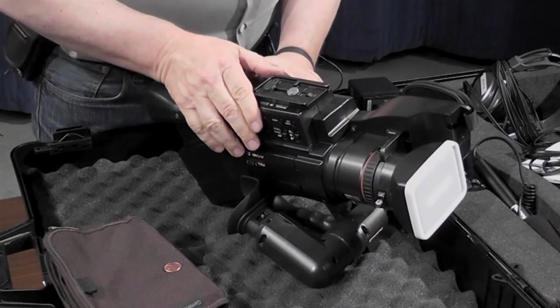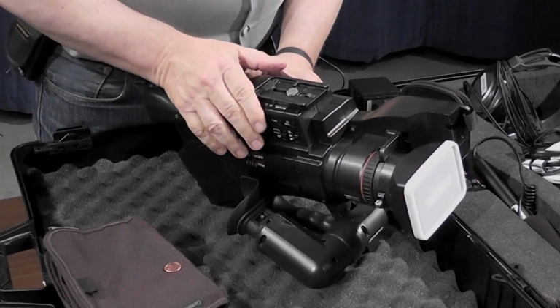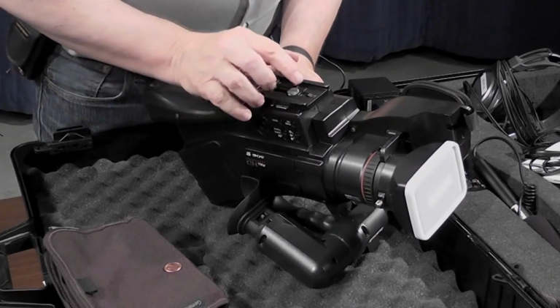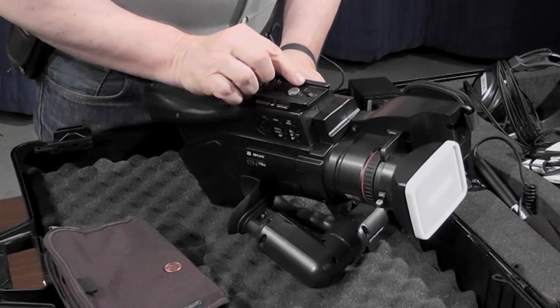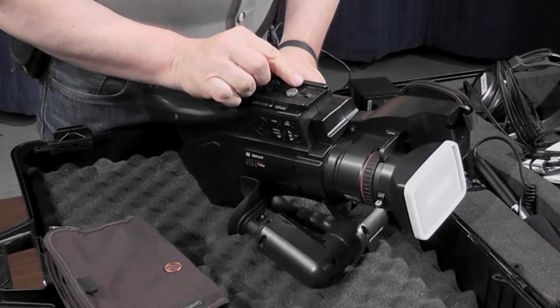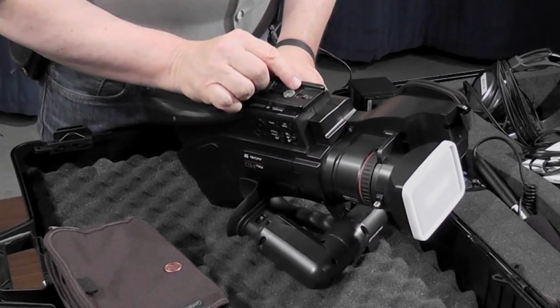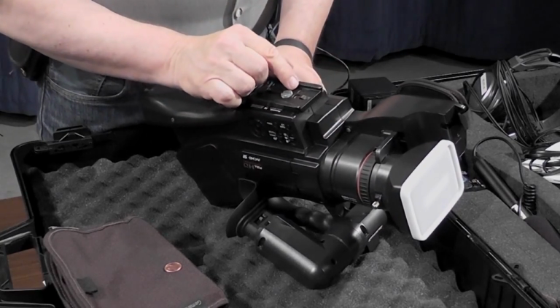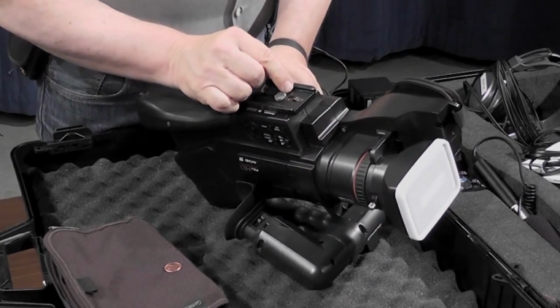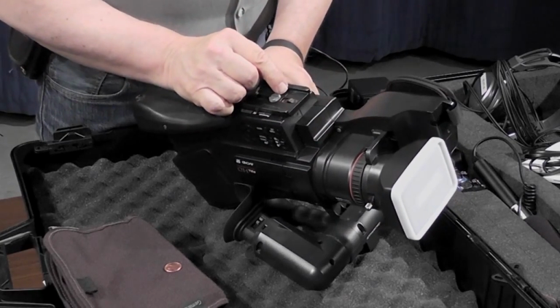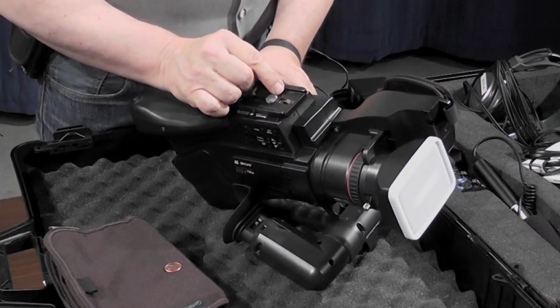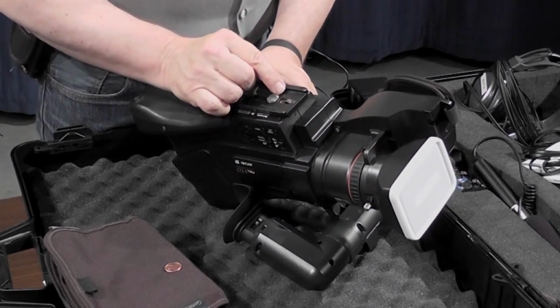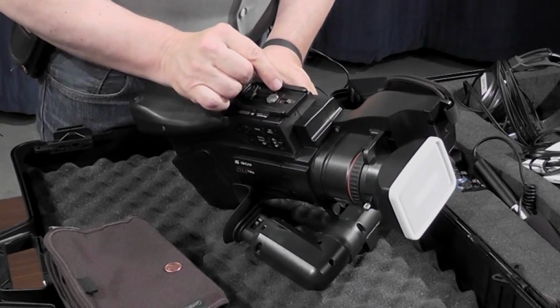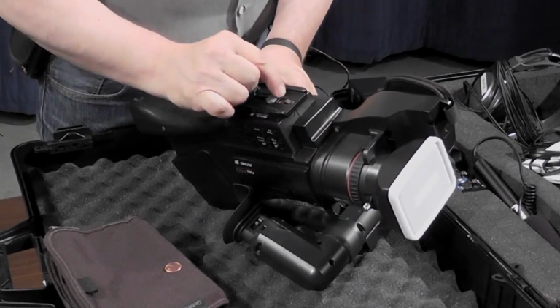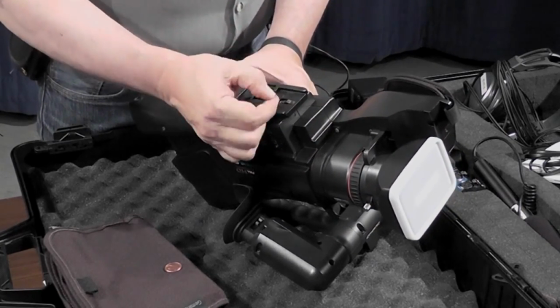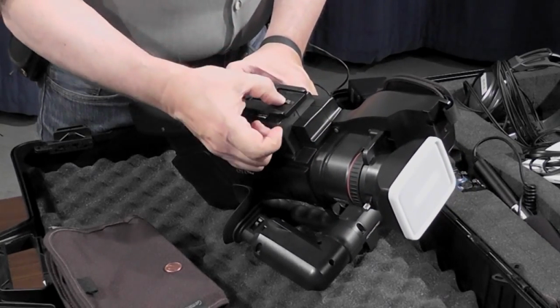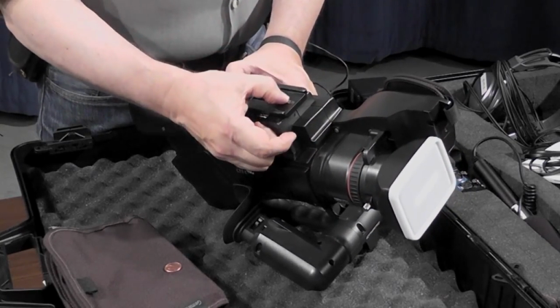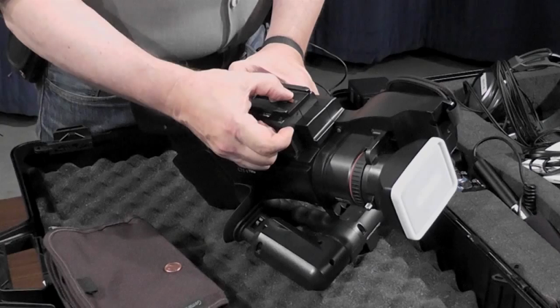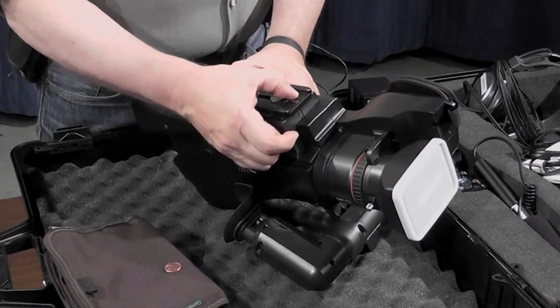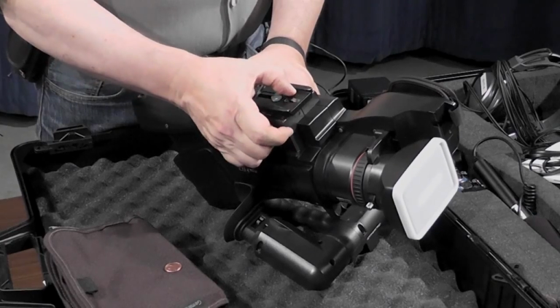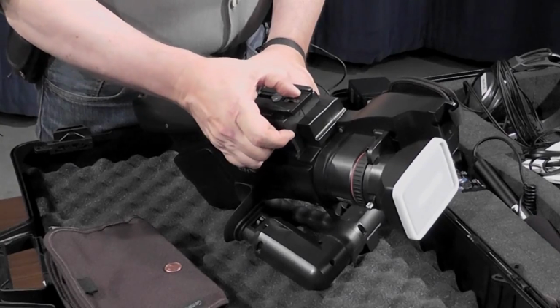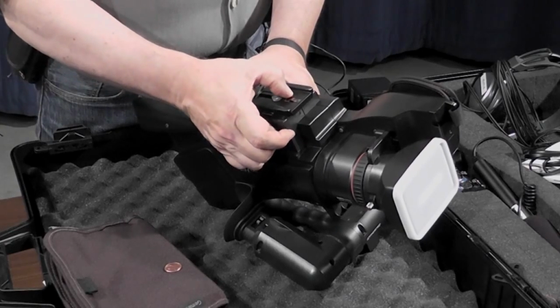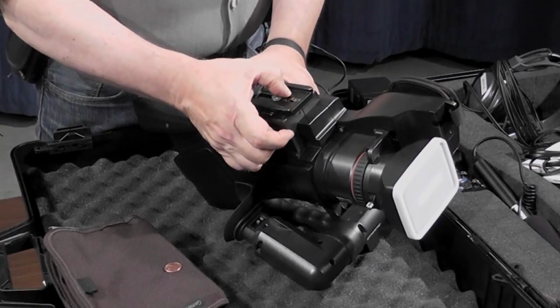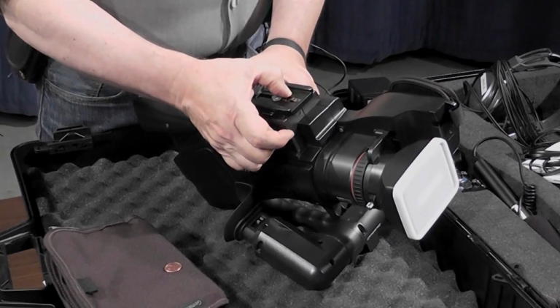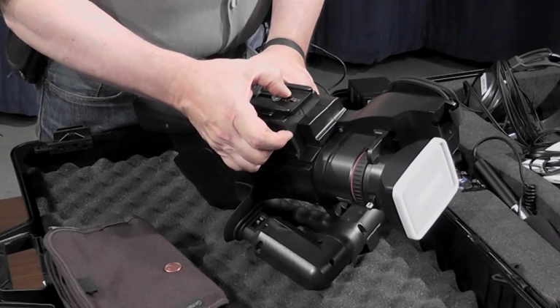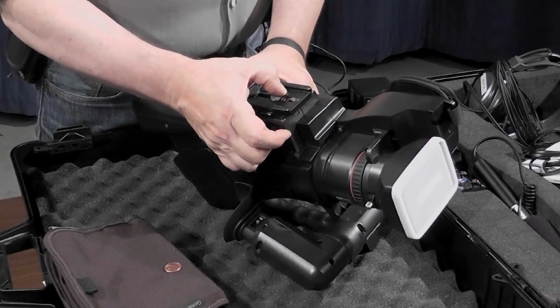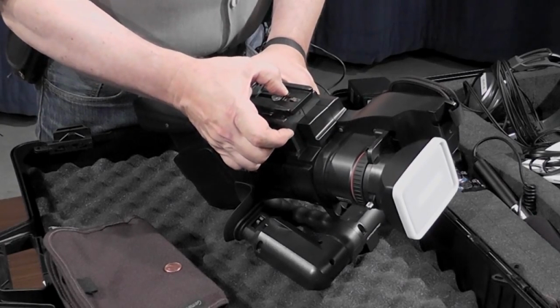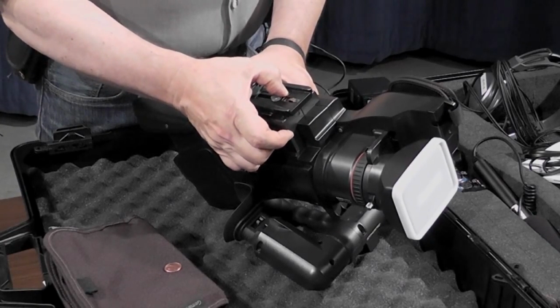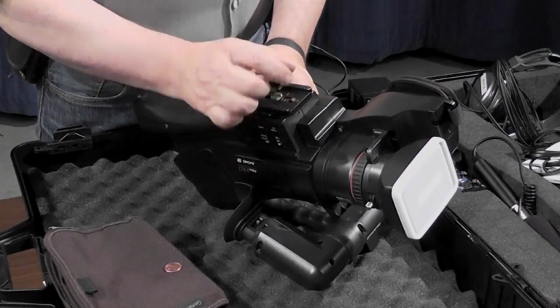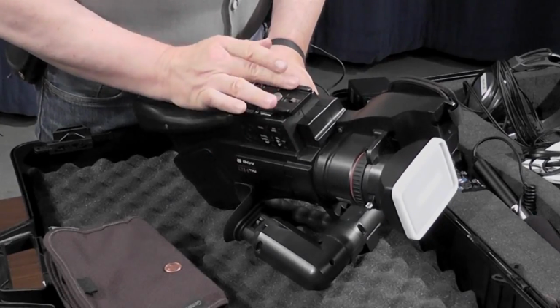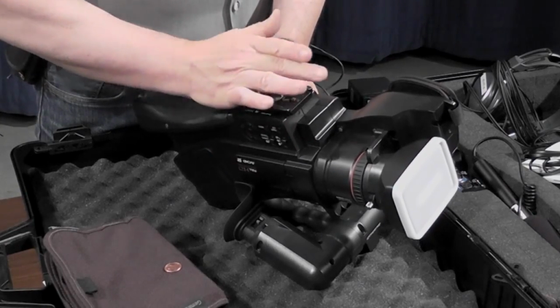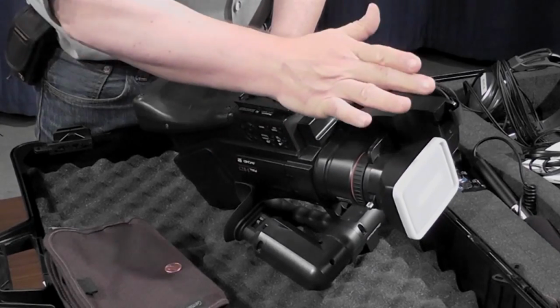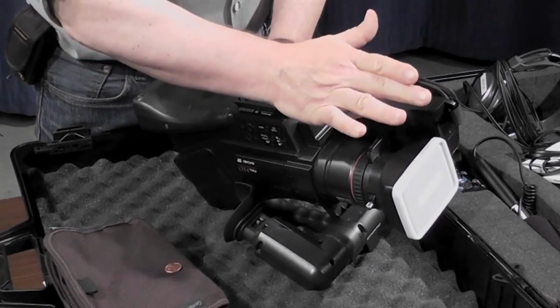If you also notice on the face plate, it says quite clearly right here — if you can see — it says 'lens this way.'